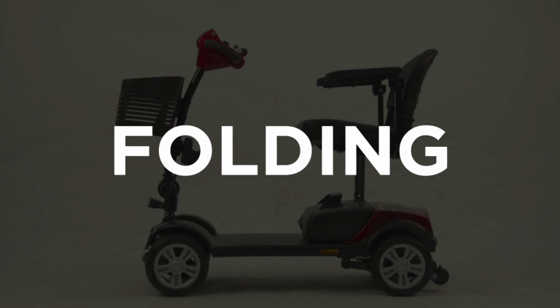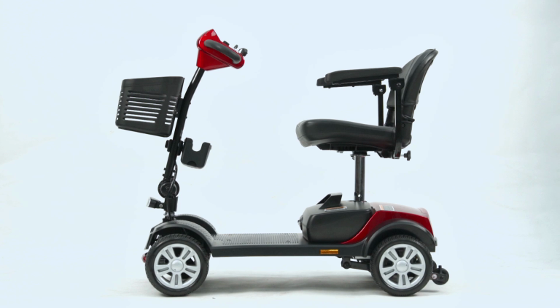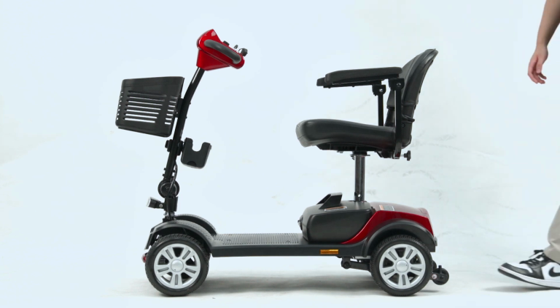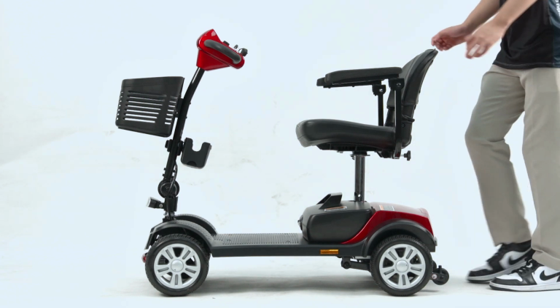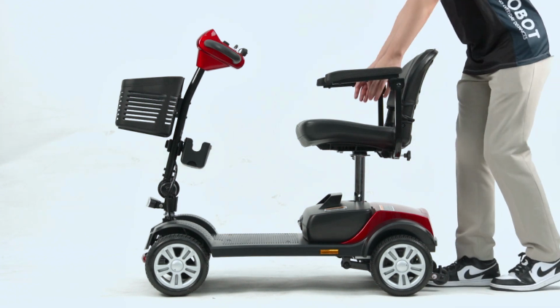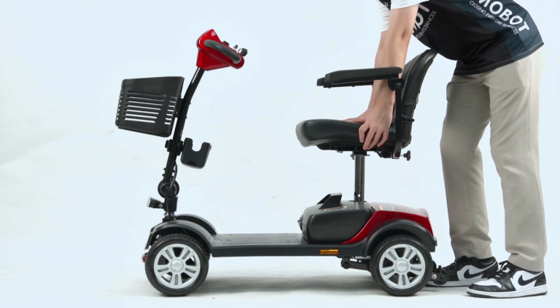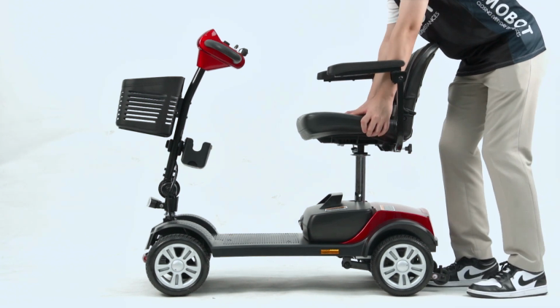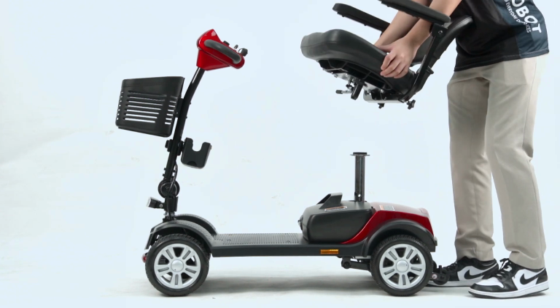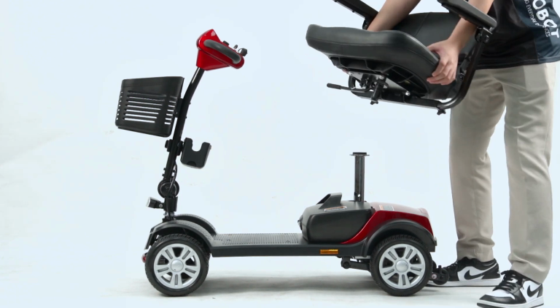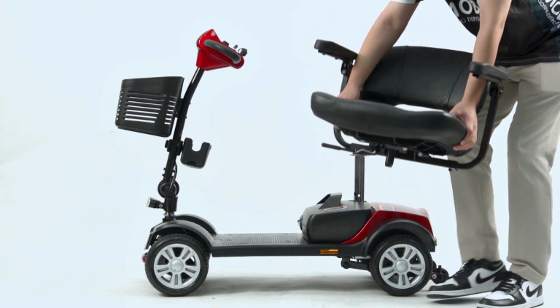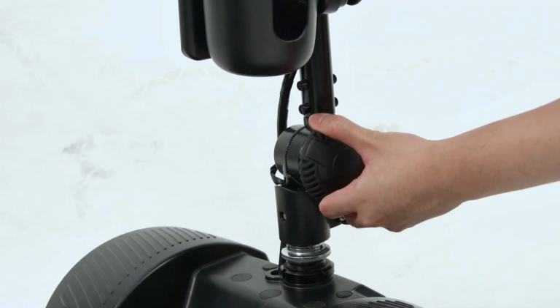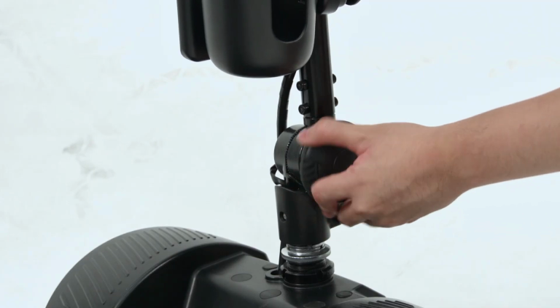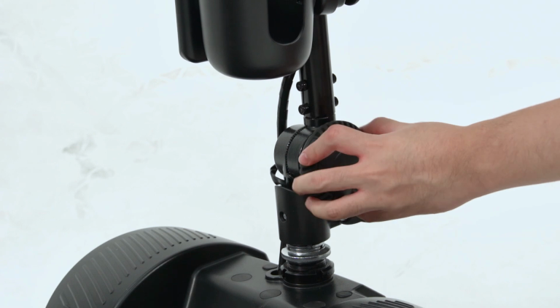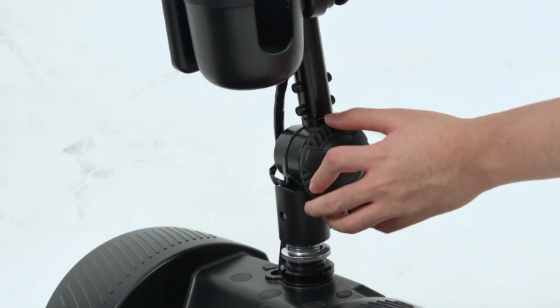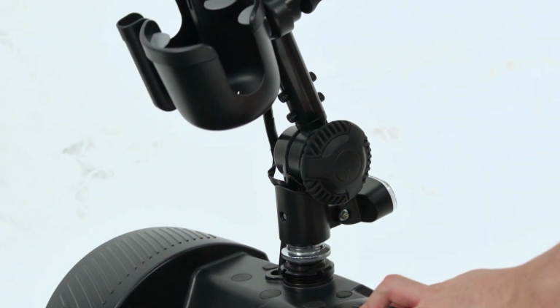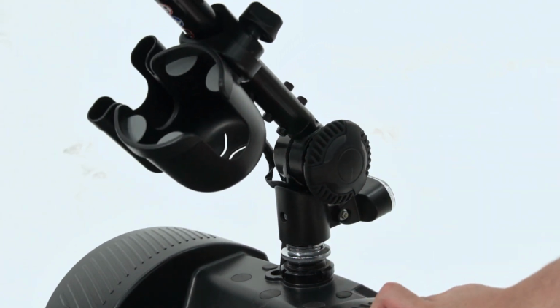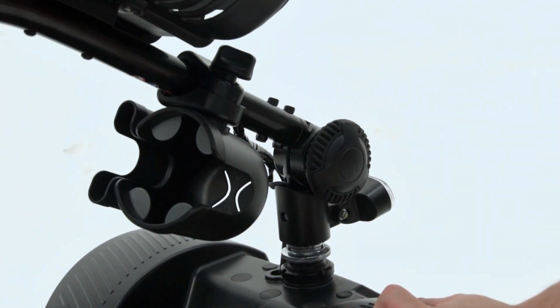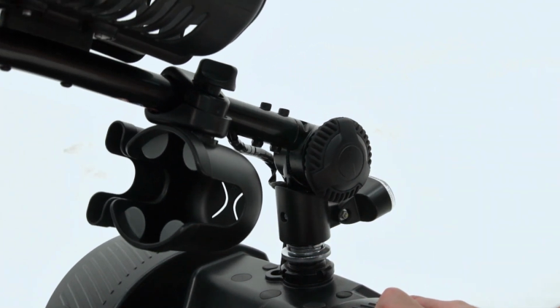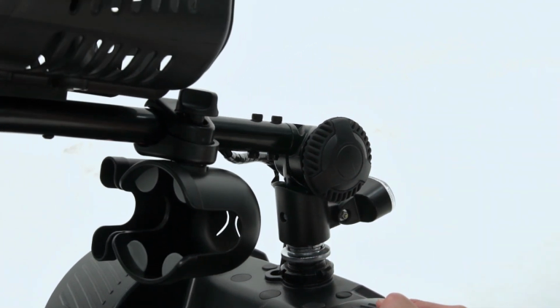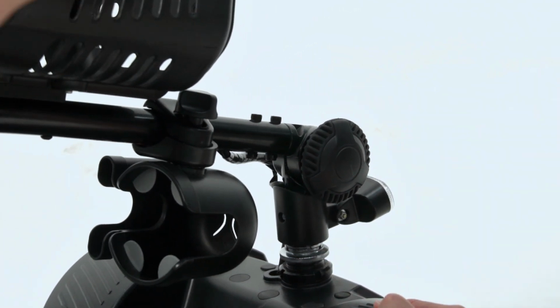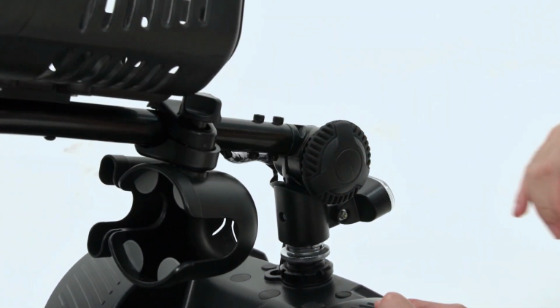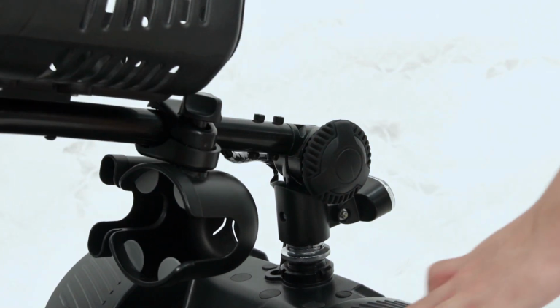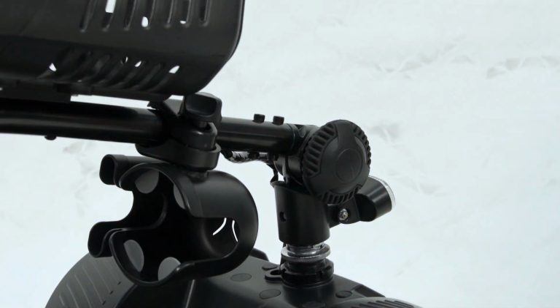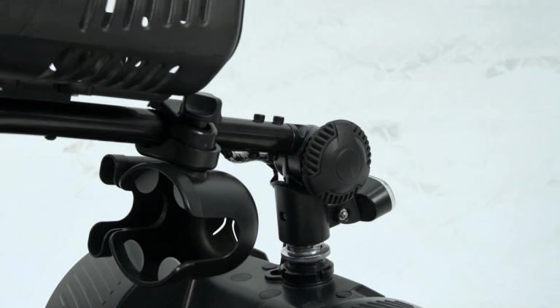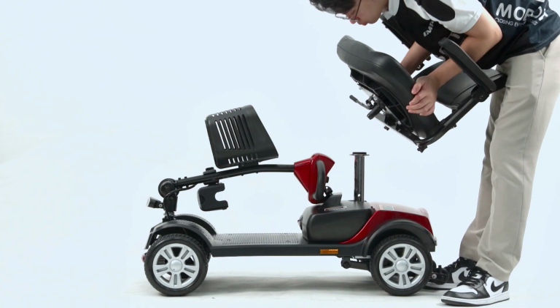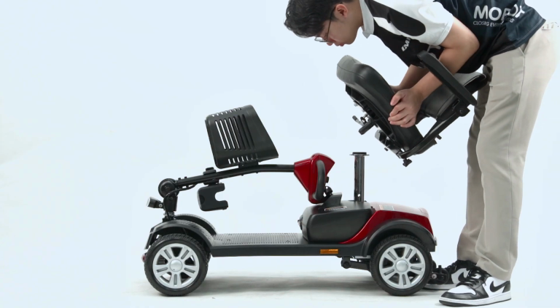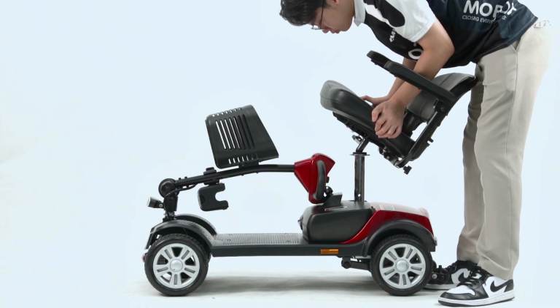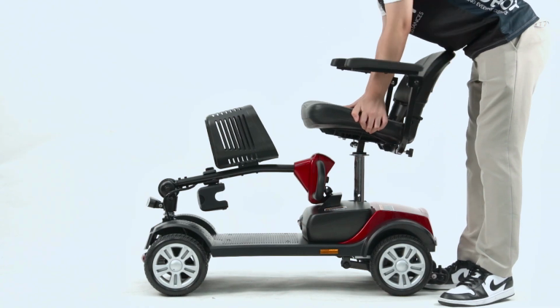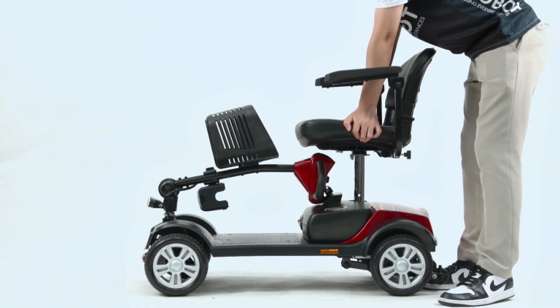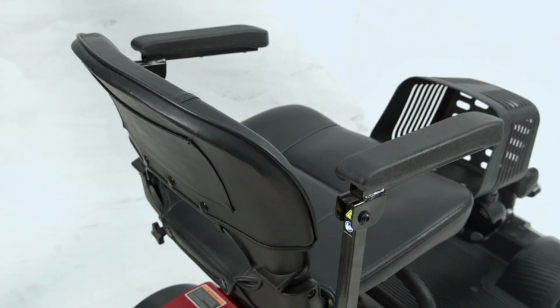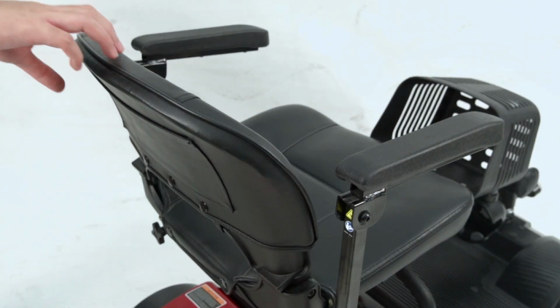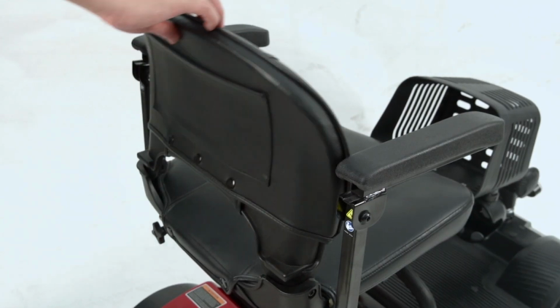Folding: First, separate the chair from the device by pulling it vertically upwards. Then, loosen the knob on the right side of the stem by twisting it. Slowly bring down the stem and rest it on the body of the device. Lastly, attach the chair back onto the device and fold down the backrest of the seat.